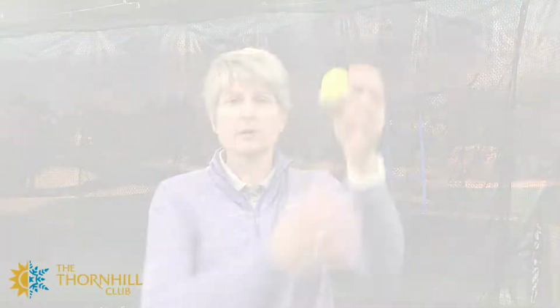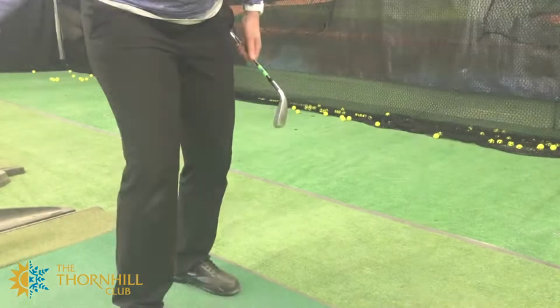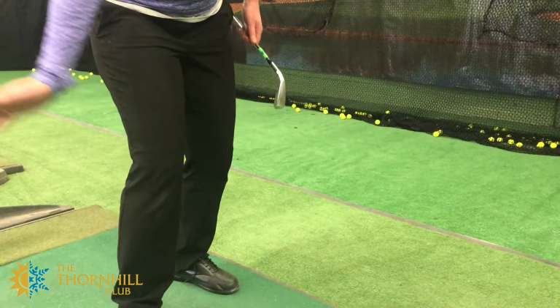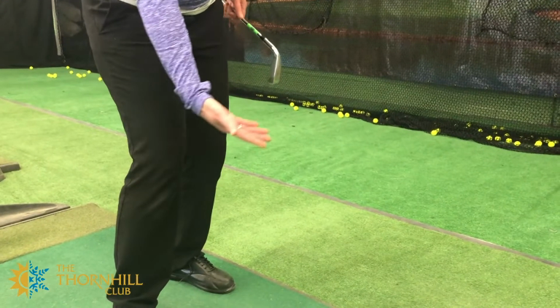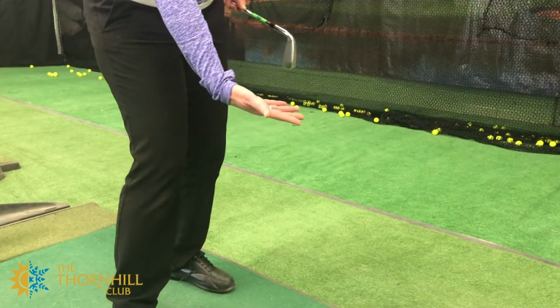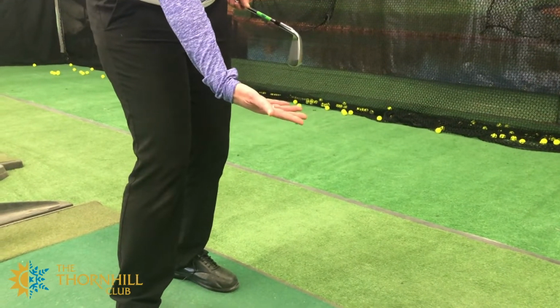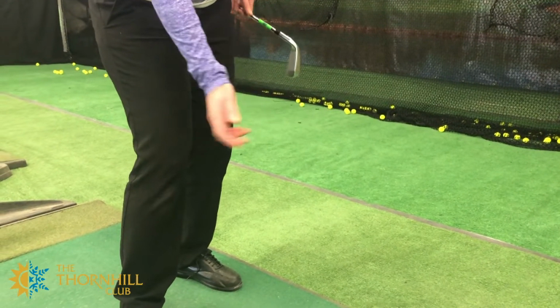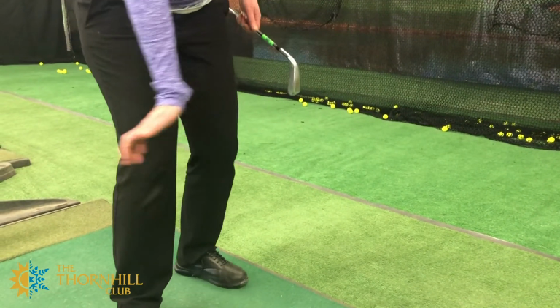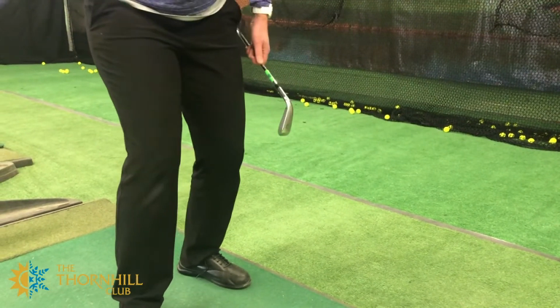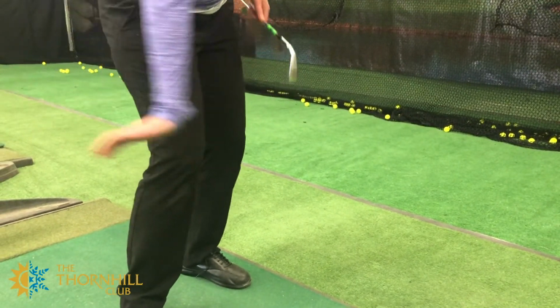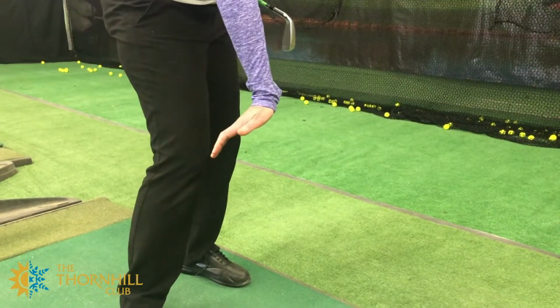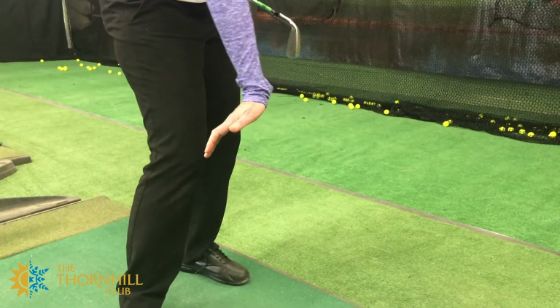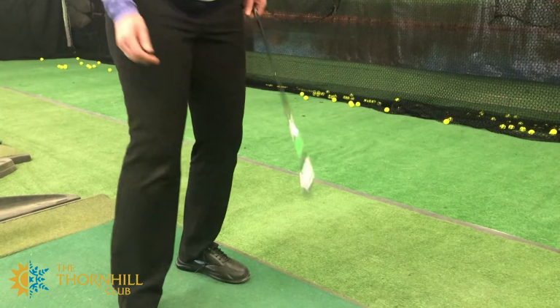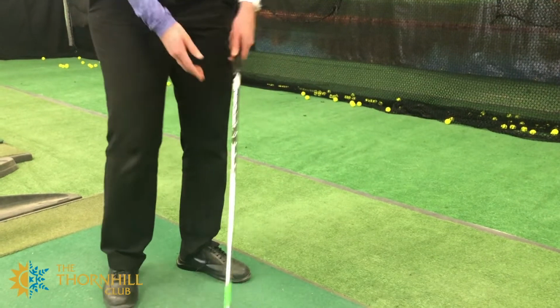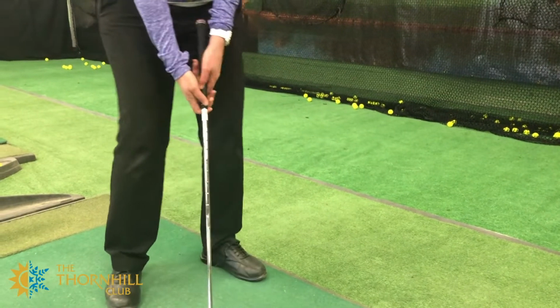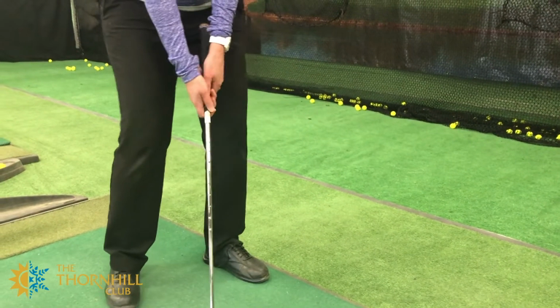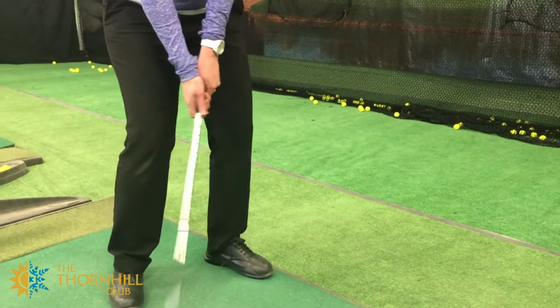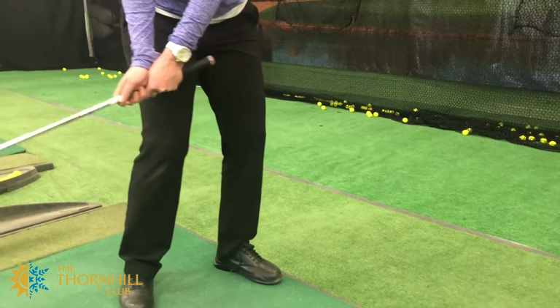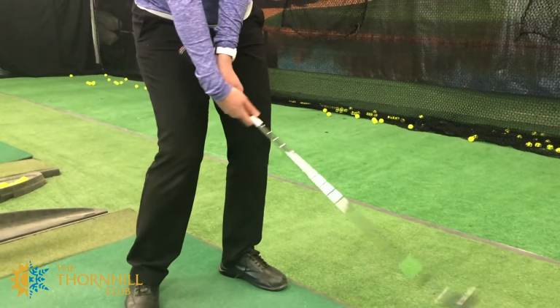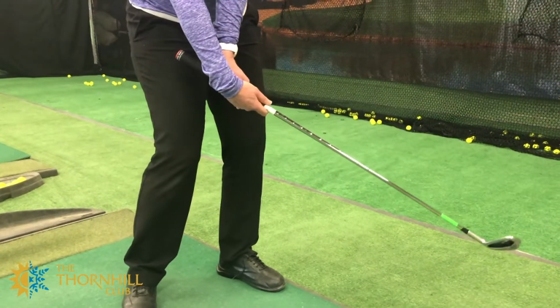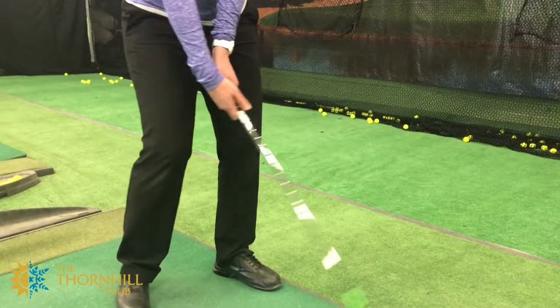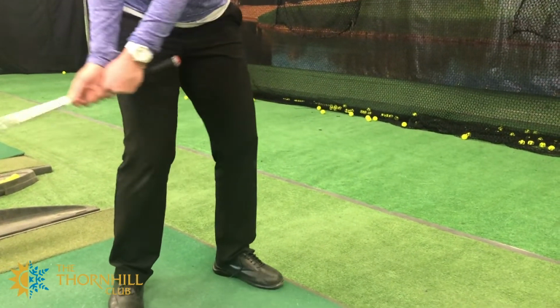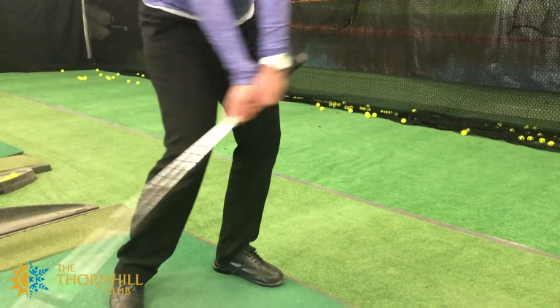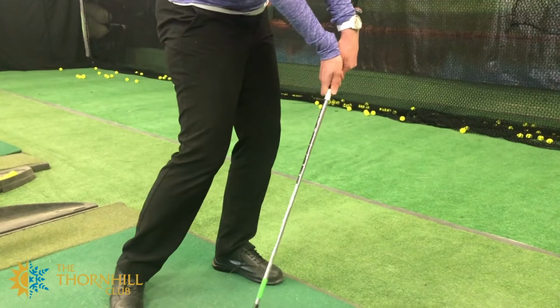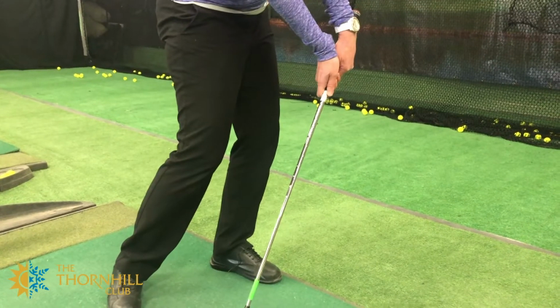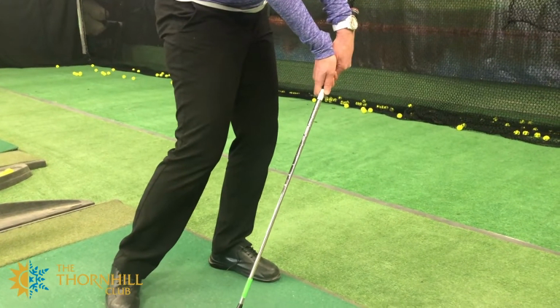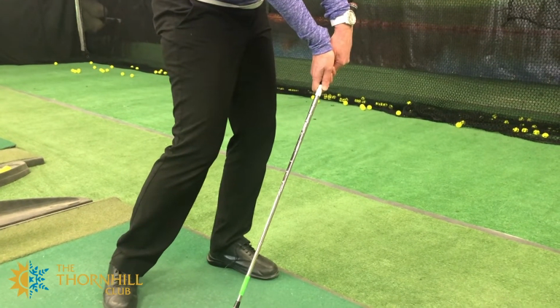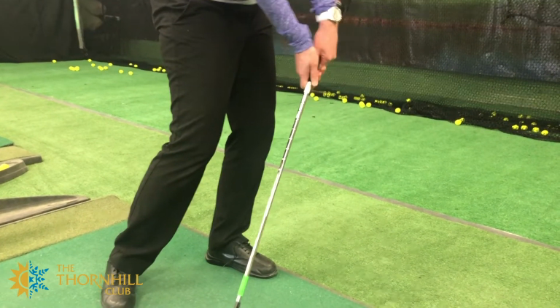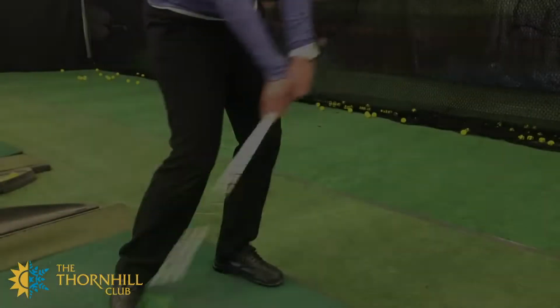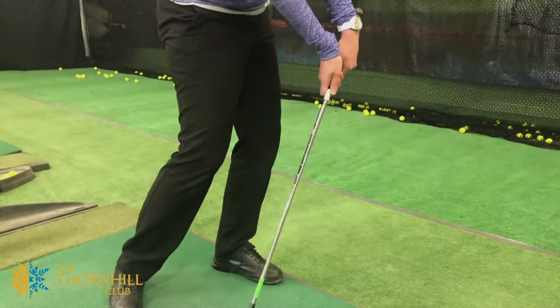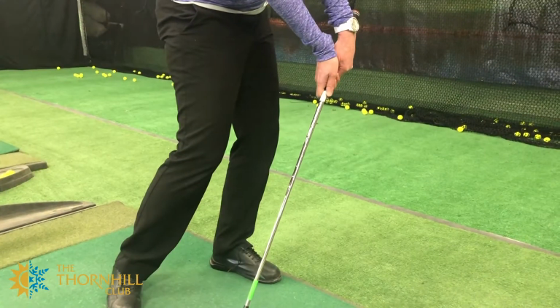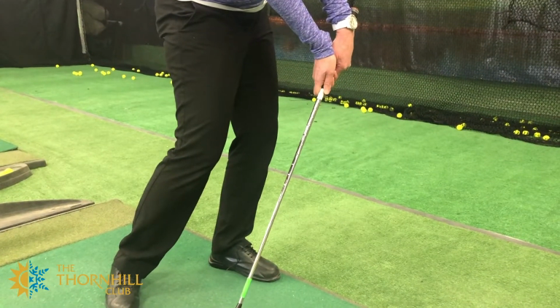What we don't want to do in the golf swing is have the right hand get overly active, as if it's trying to help the ball up. Instead, we want to feel like the right hand is staying out of it. With the shaft, that's the difference between being scoopy versus keeping the right hand out of it — which is more trappy, hitting more down on the ball with more of a shaft lean.